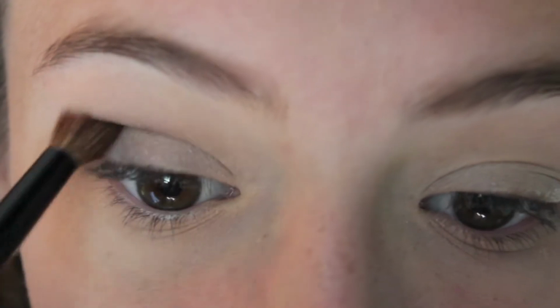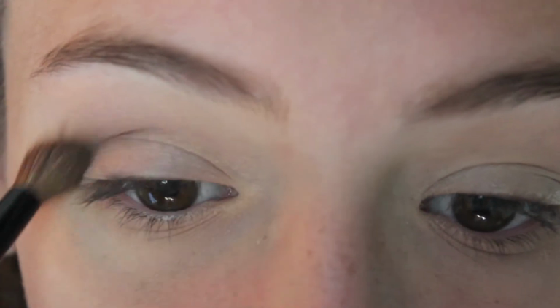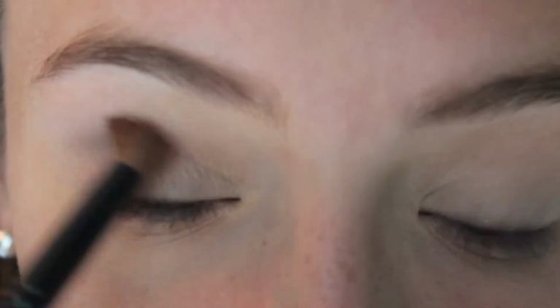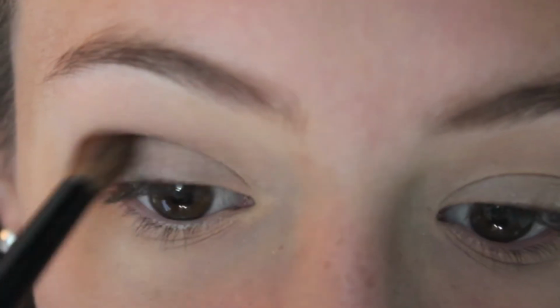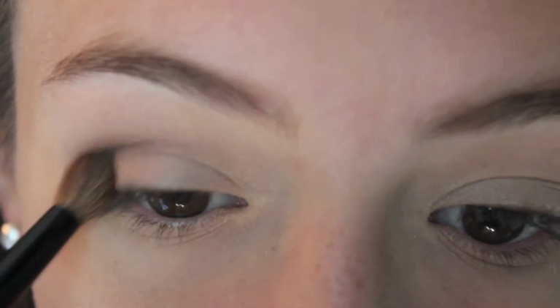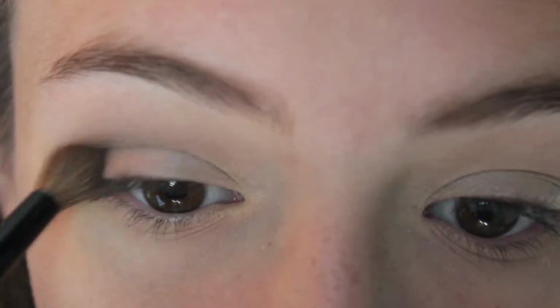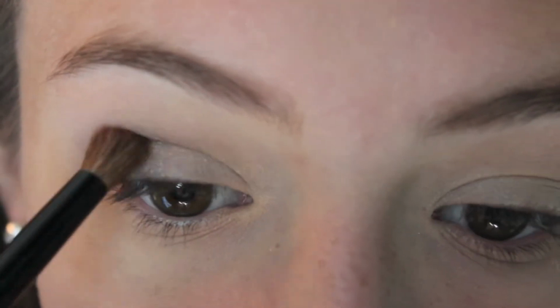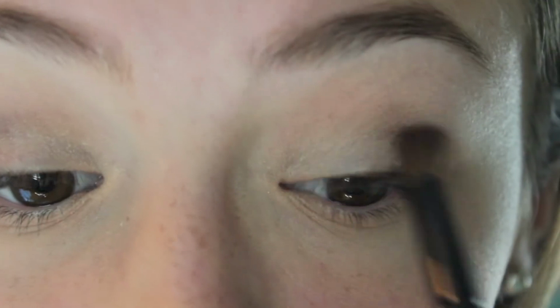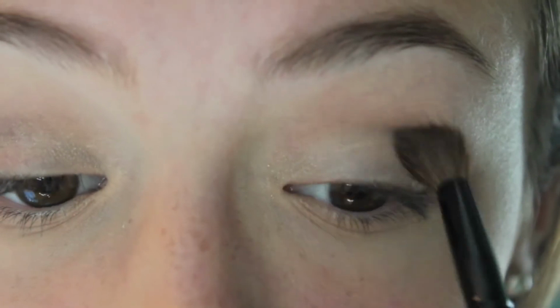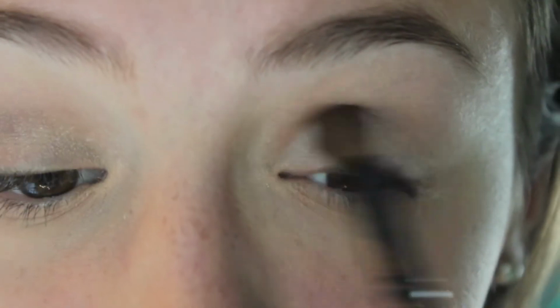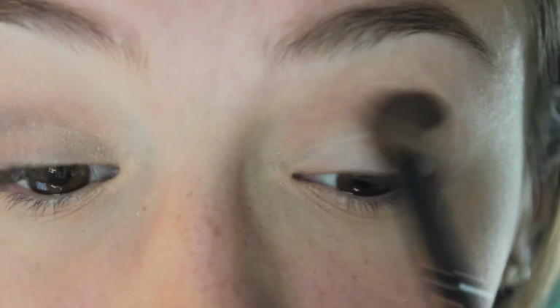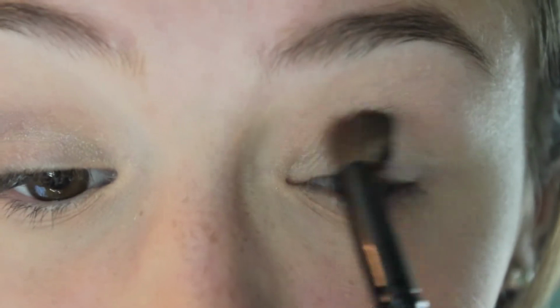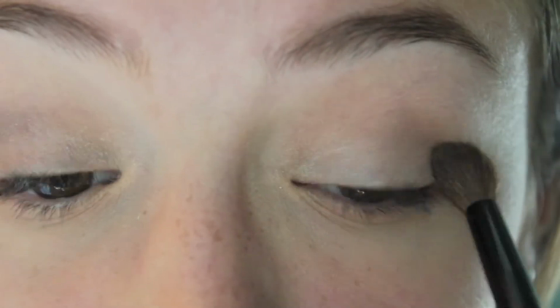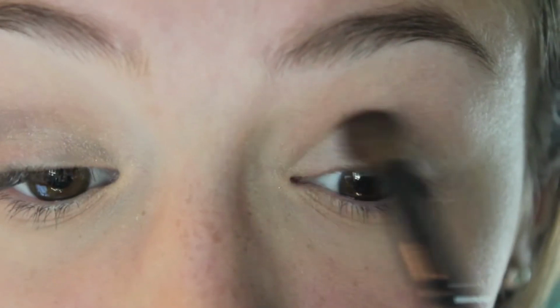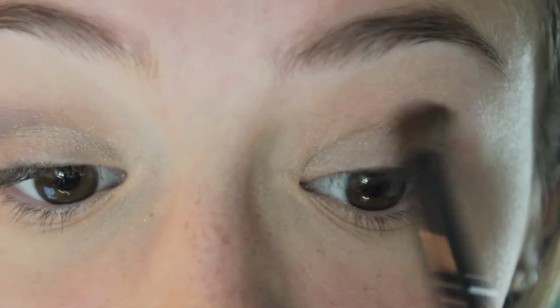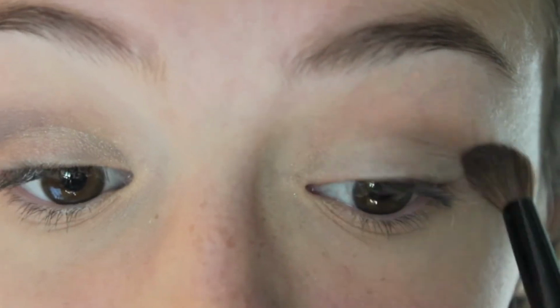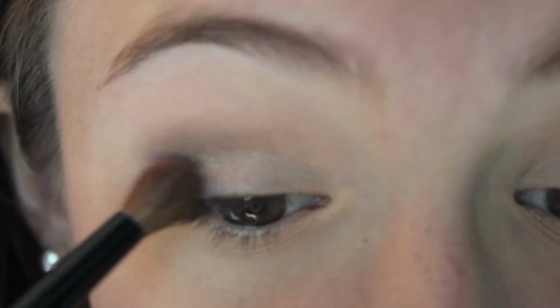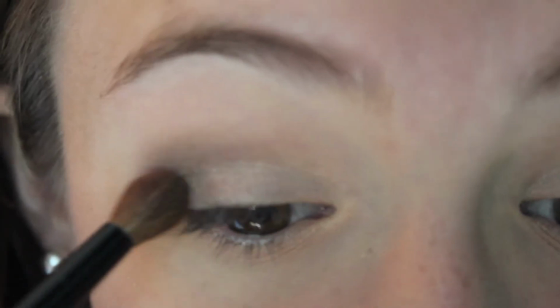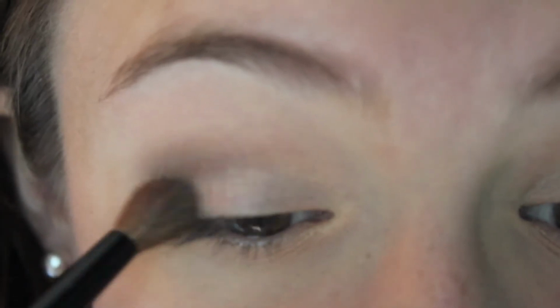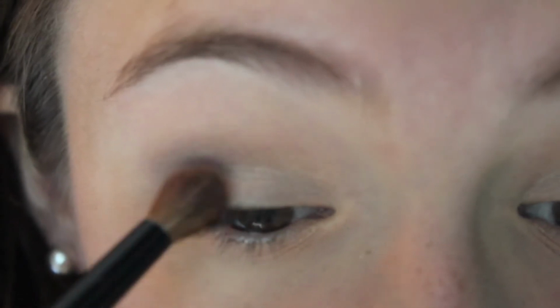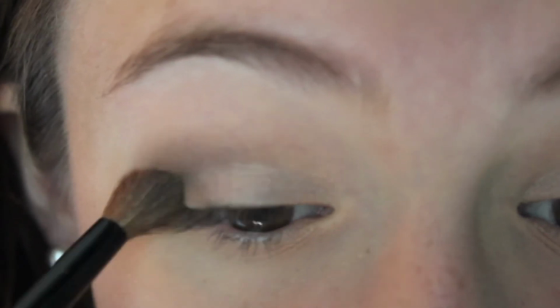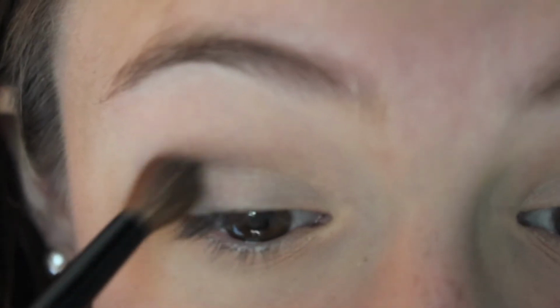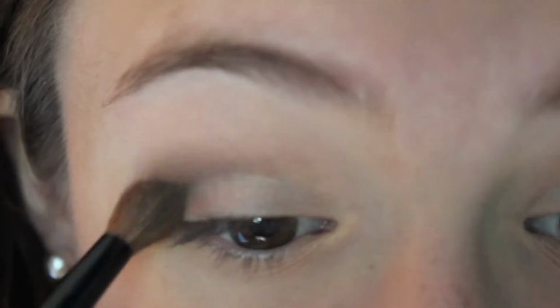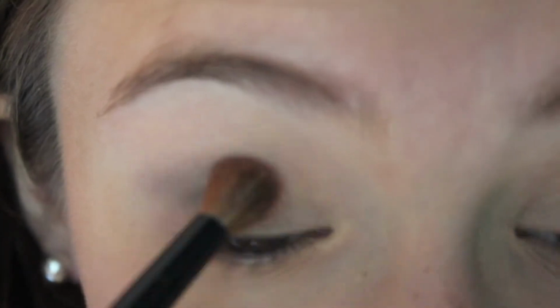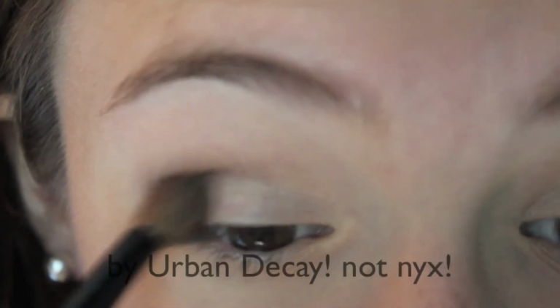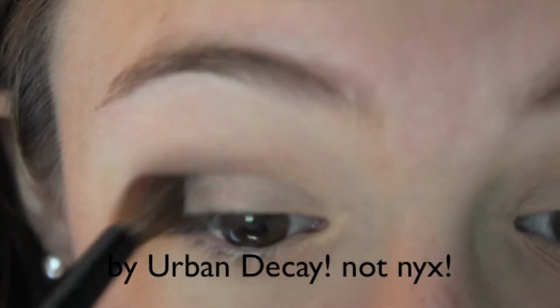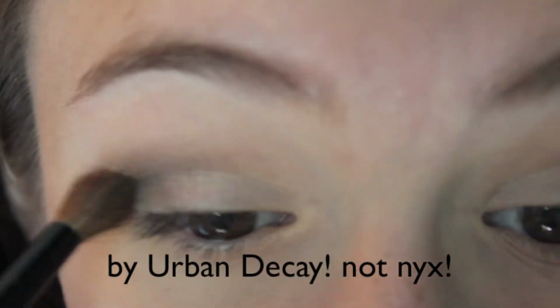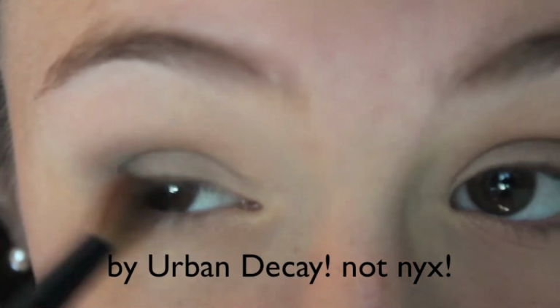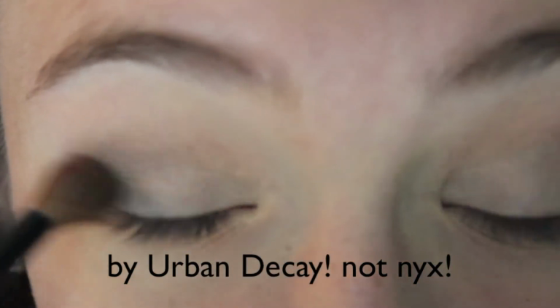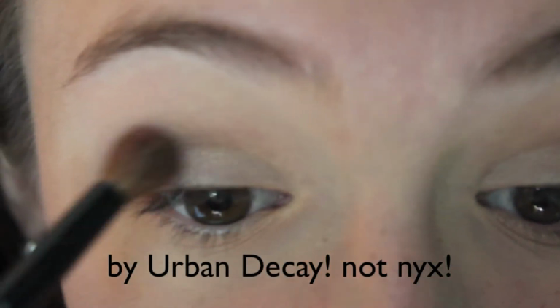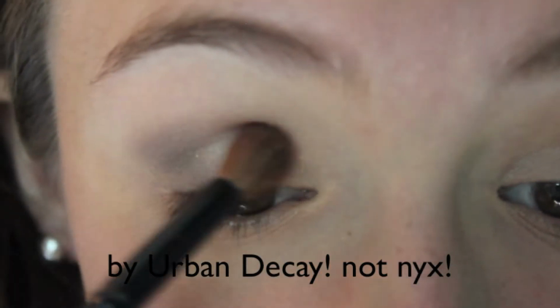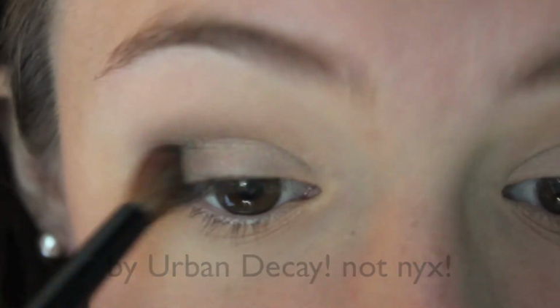It's sort of a matte but slightly shimmer color just to make sure my eyelids are defined. And then I'm taking a dark color called Cobra by NYX and applying that in my corner.